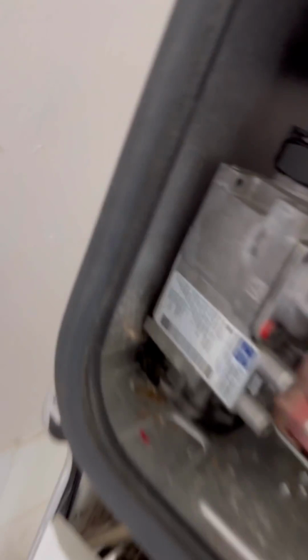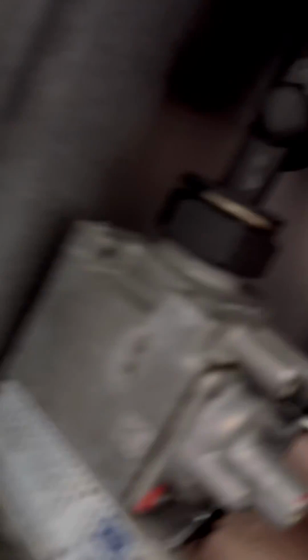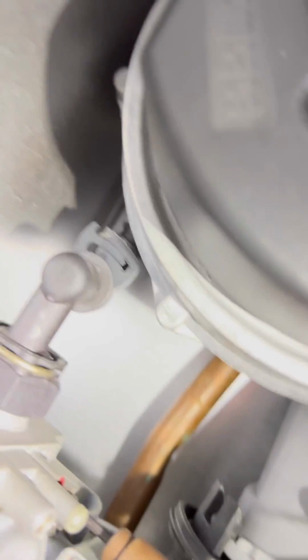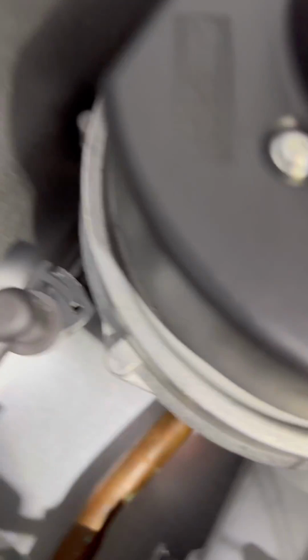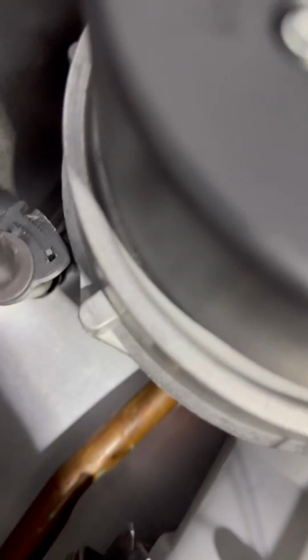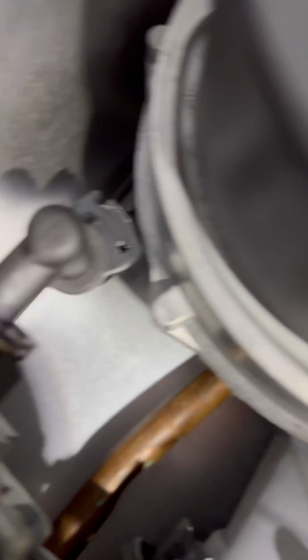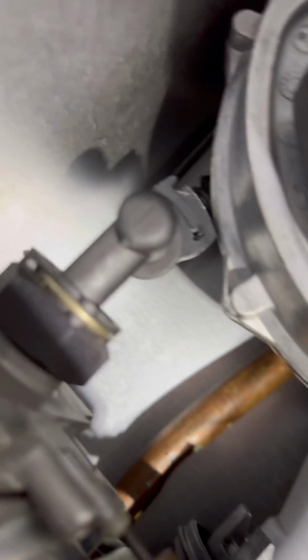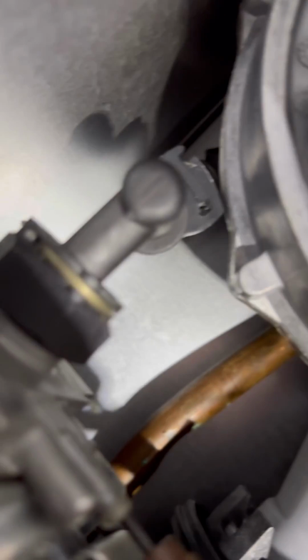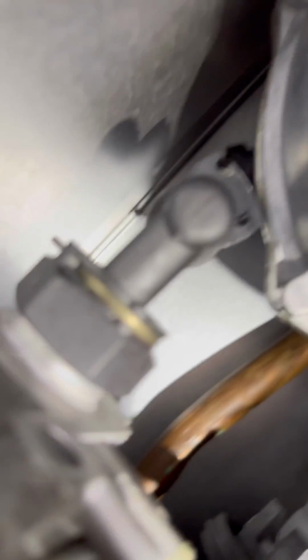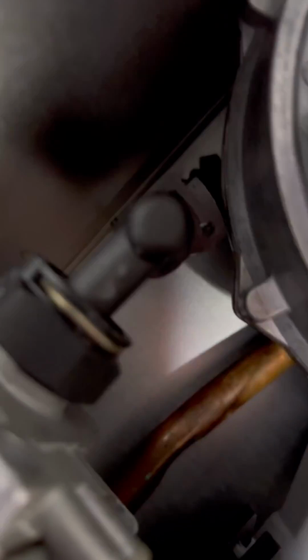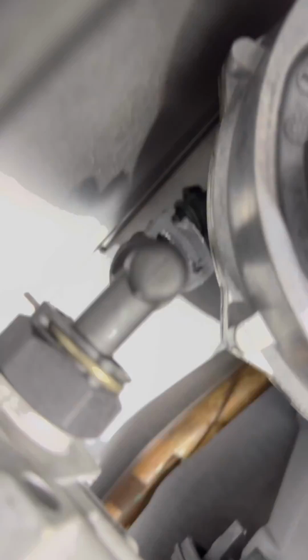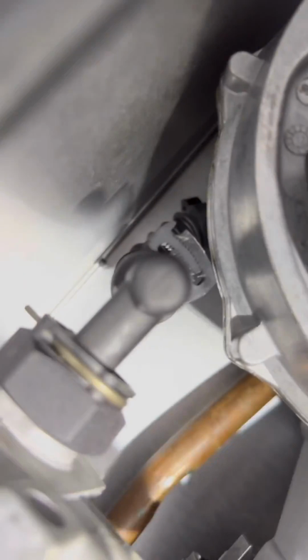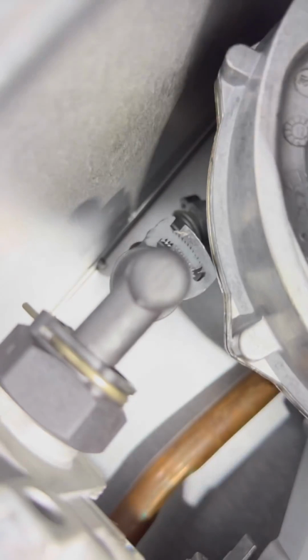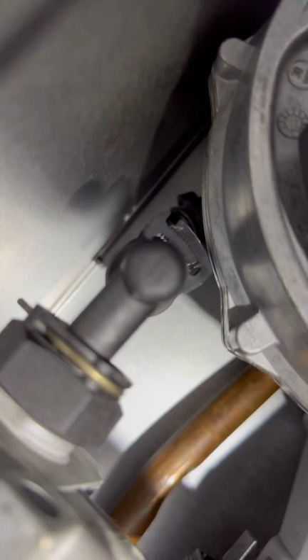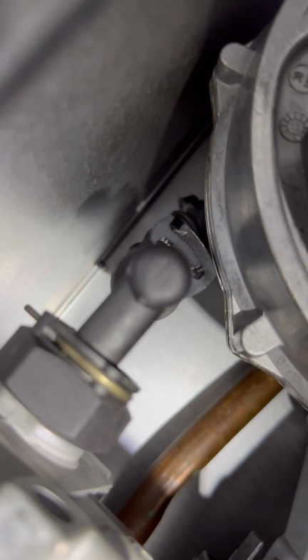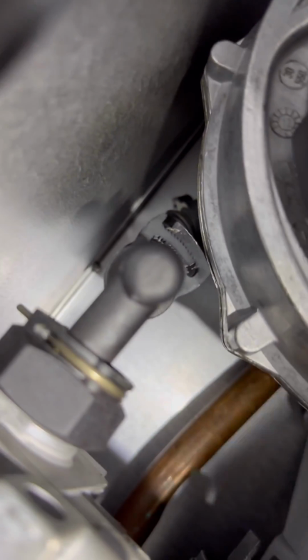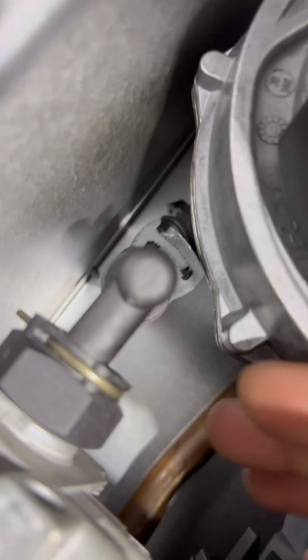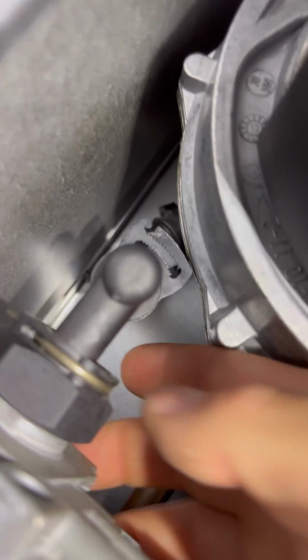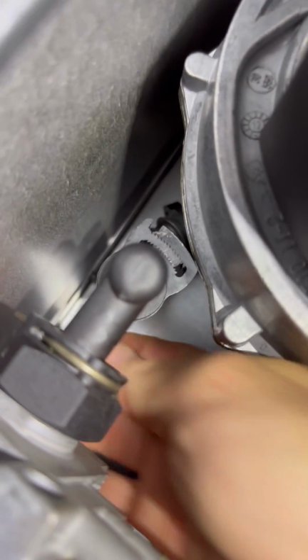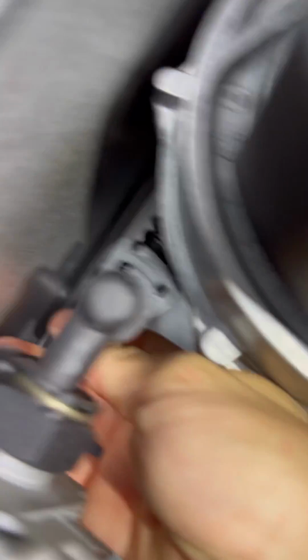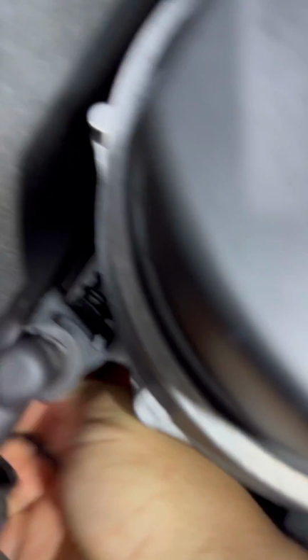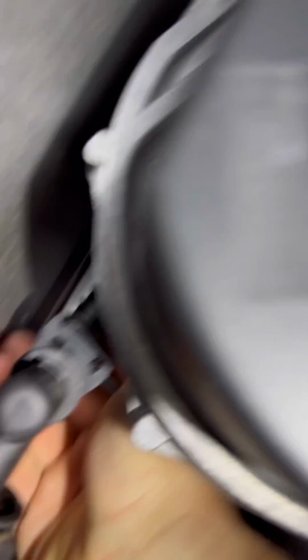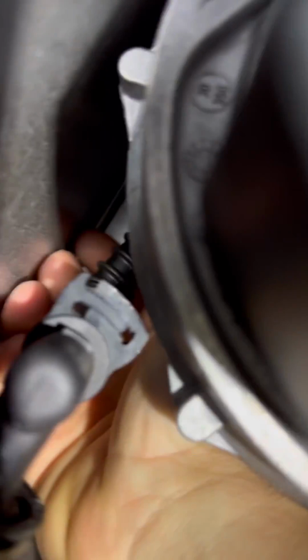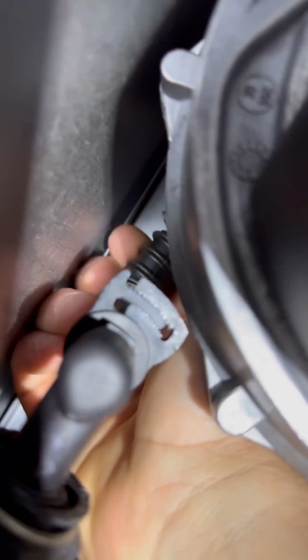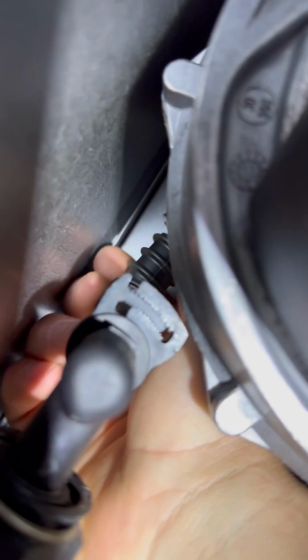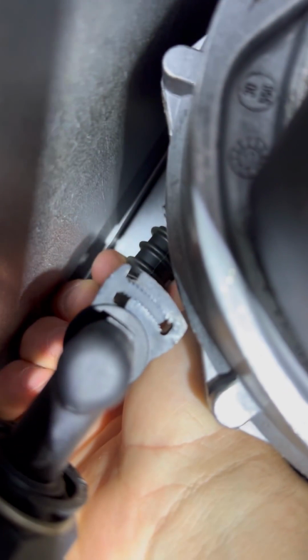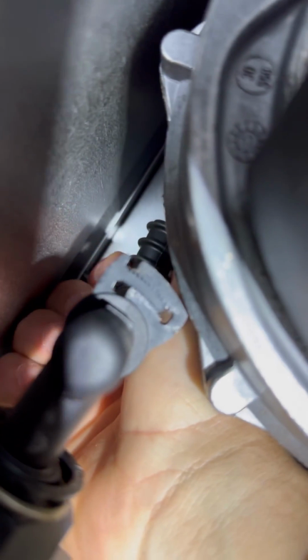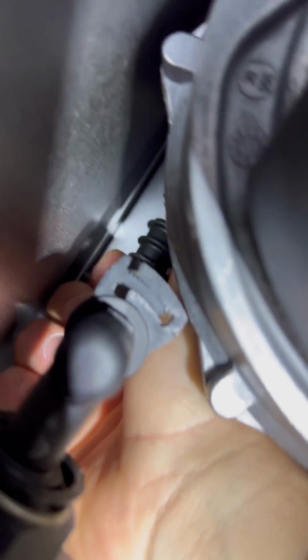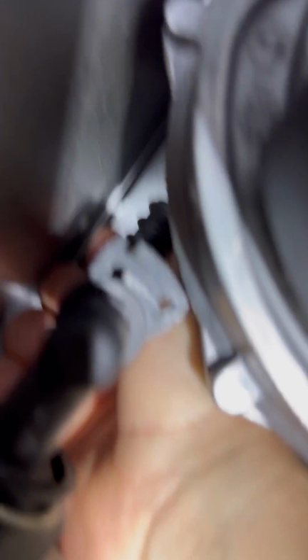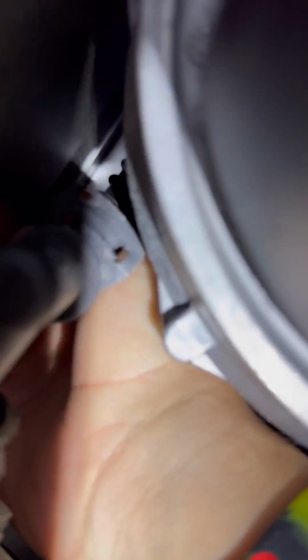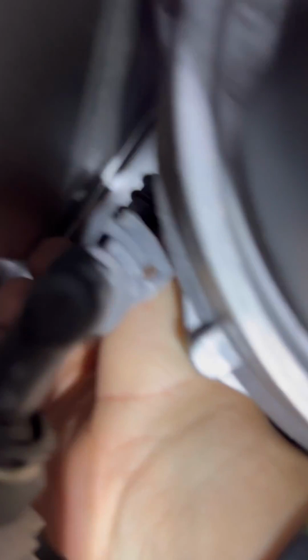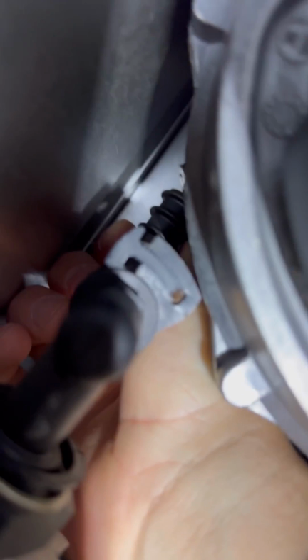The natural instinct is to start adjusting the max setting, which is fine because that's what you should do really. But the next thing to check is the gas tube split.